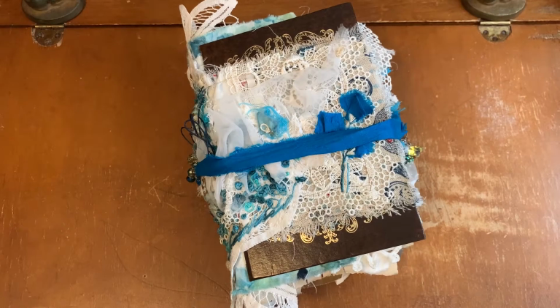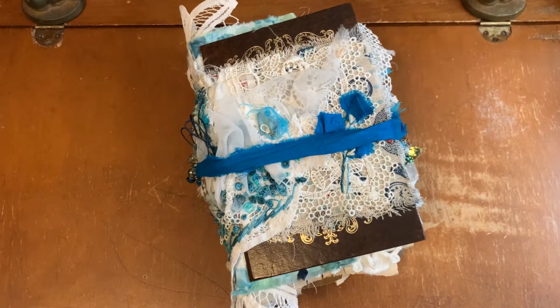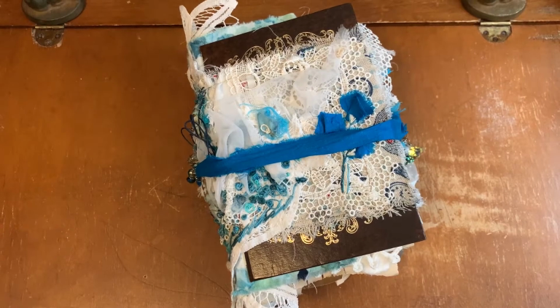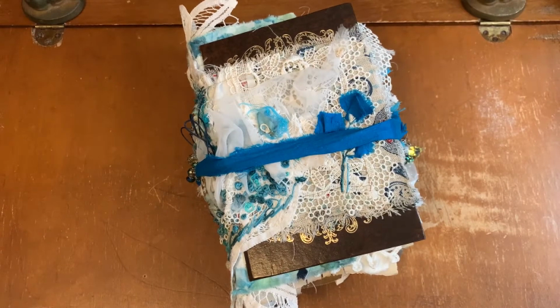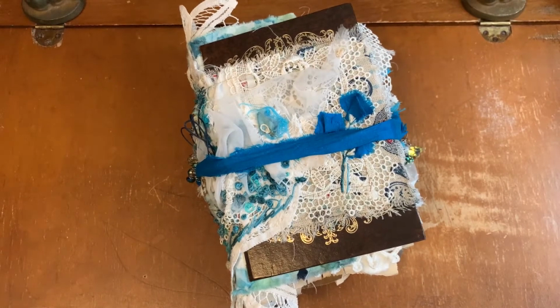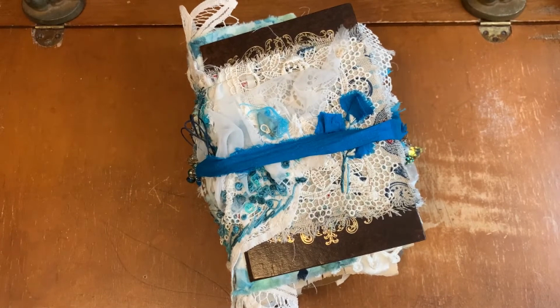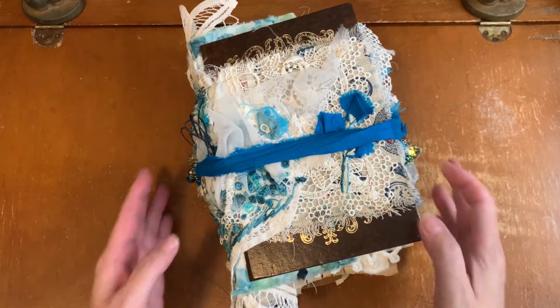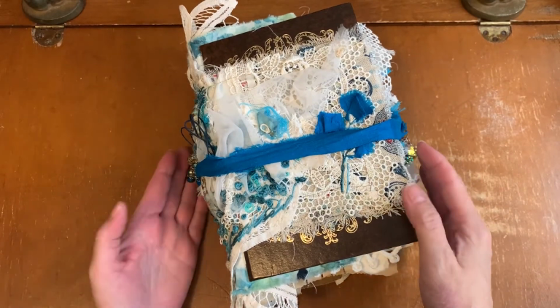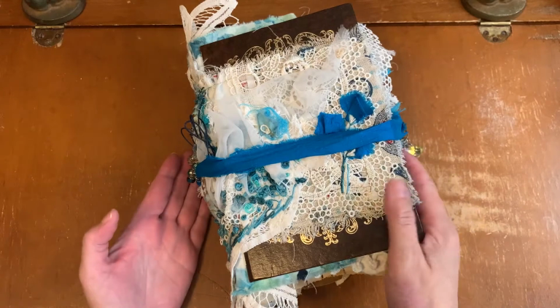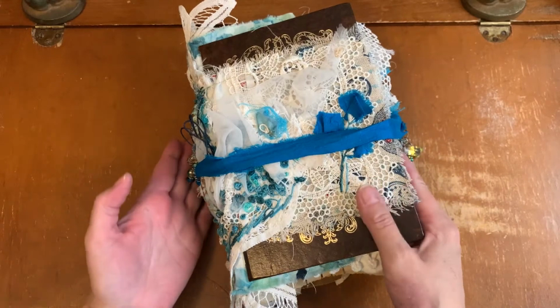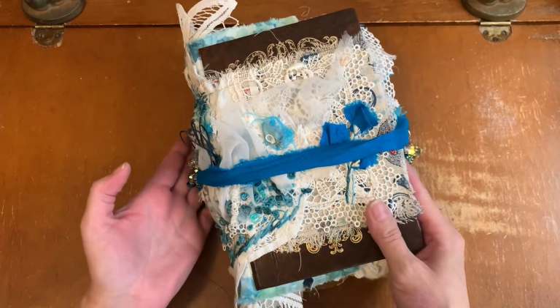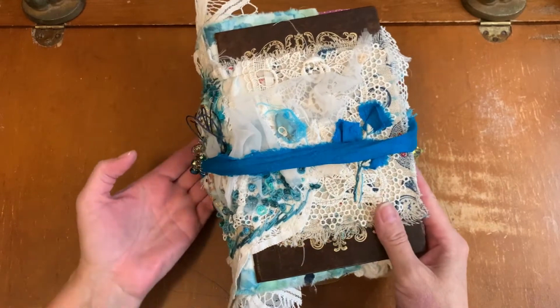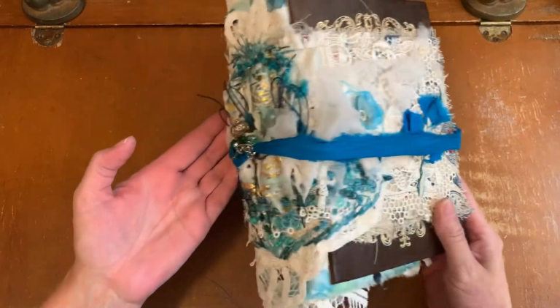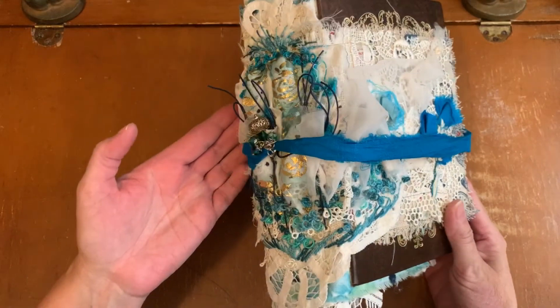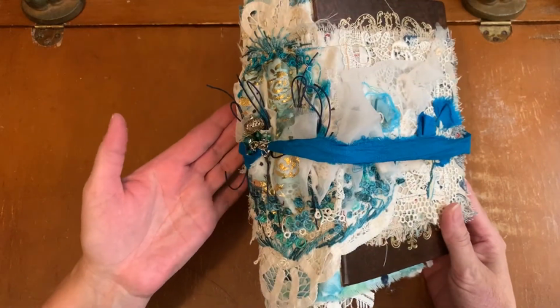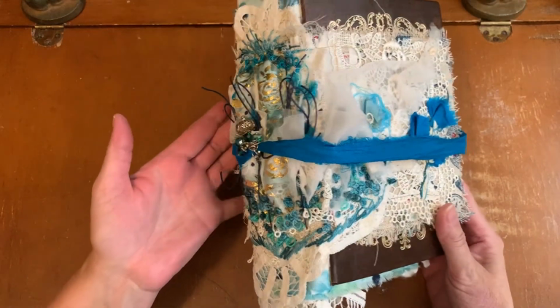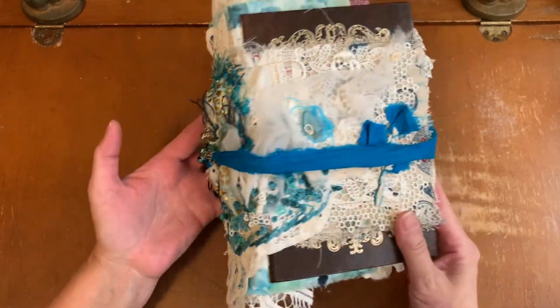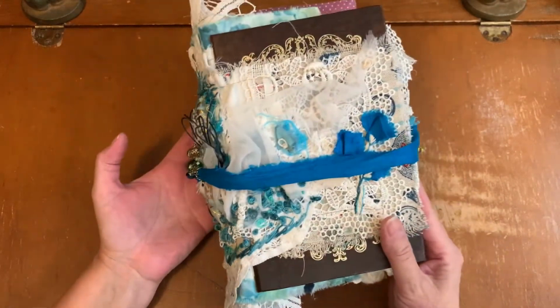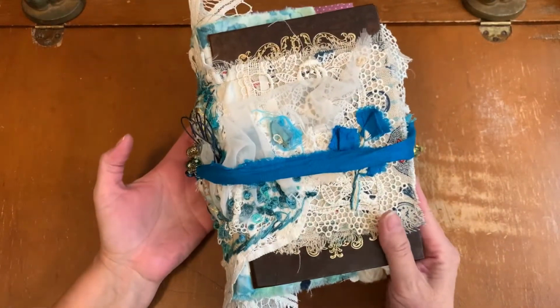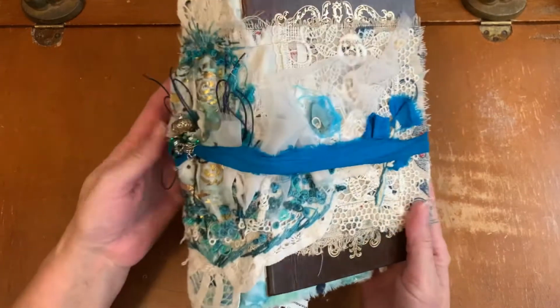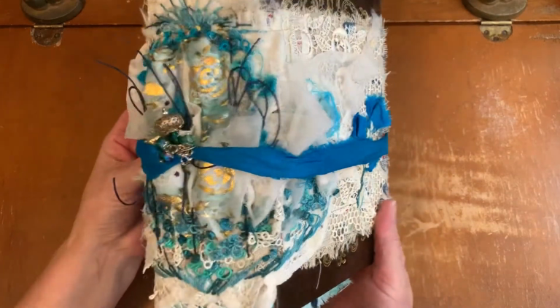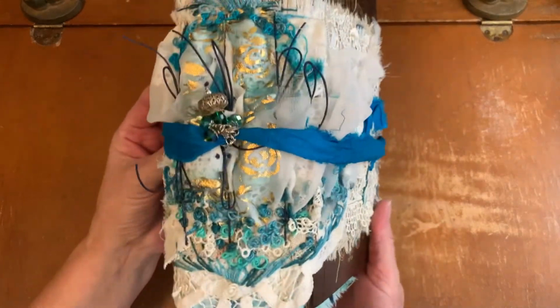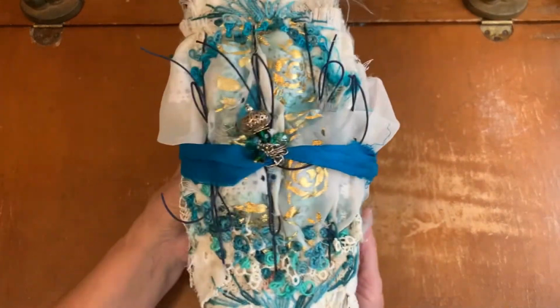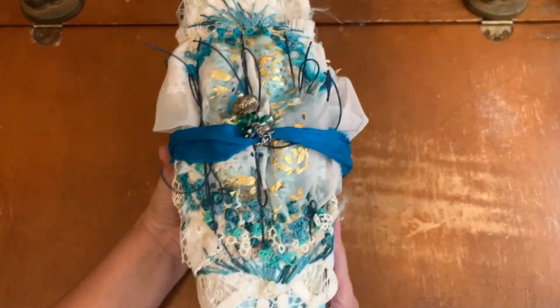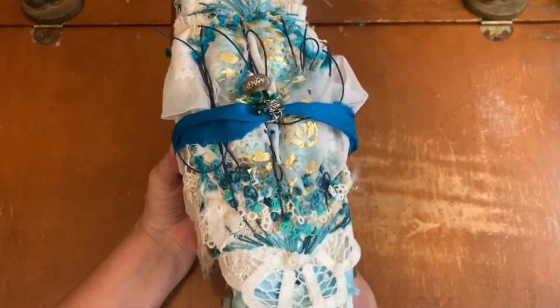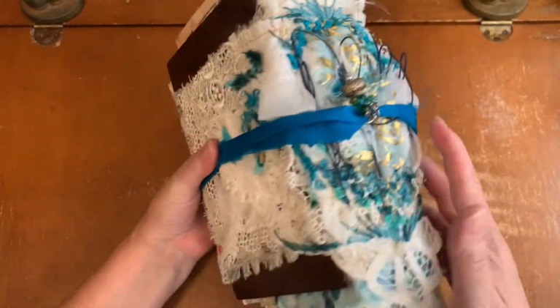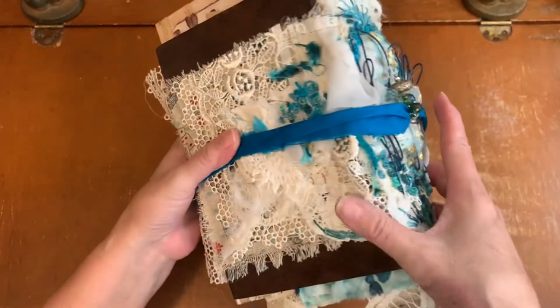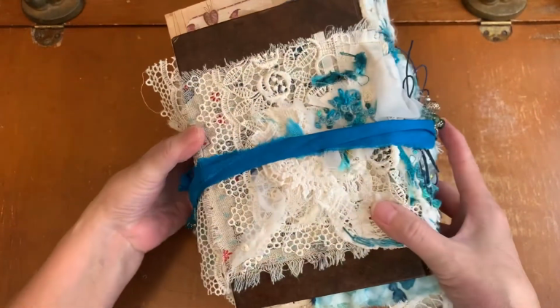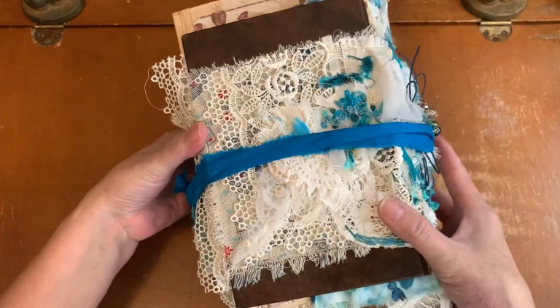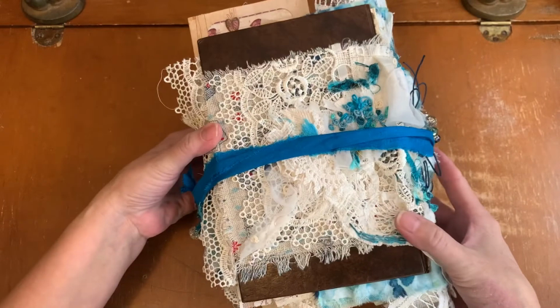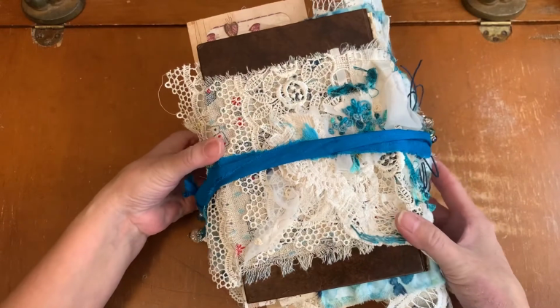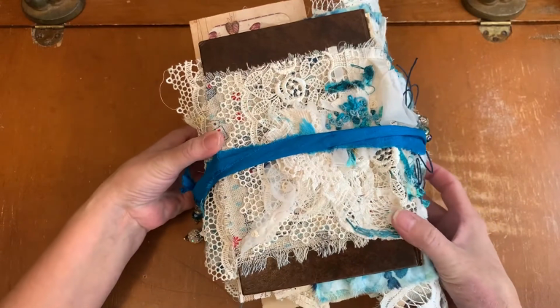Hi everyone, it's Kathleen. I'm very happy to be here today to show you Mel Fraser's journal, her Alice in Wonderland journal that she has patiently been waiting for since last summer.